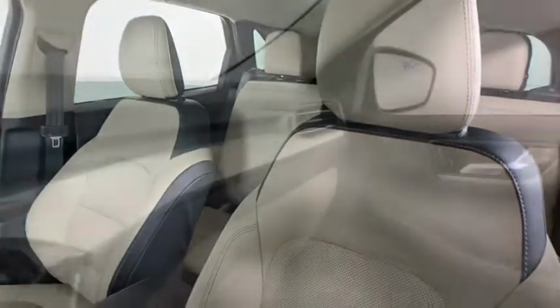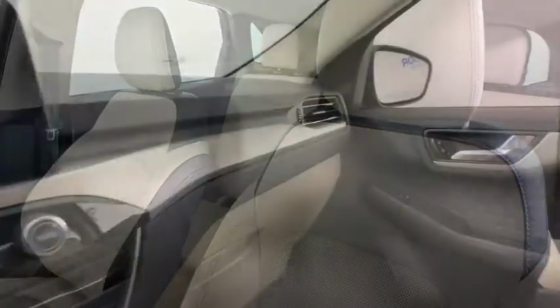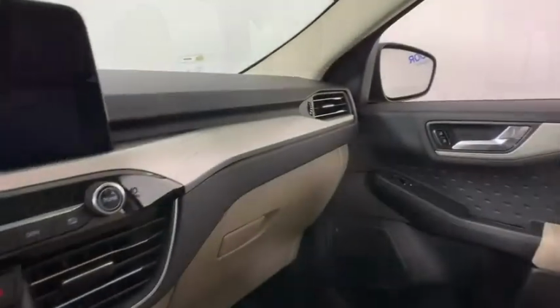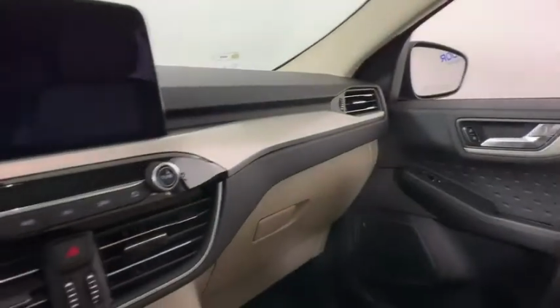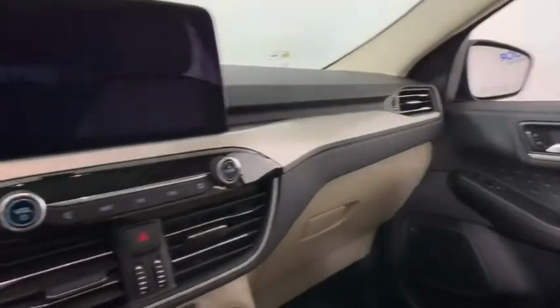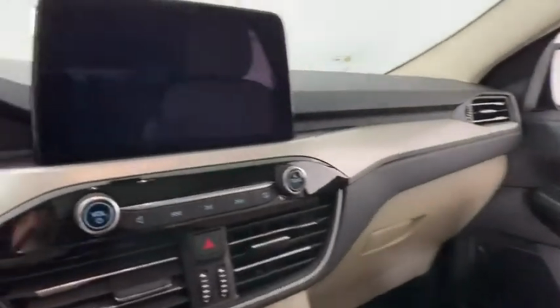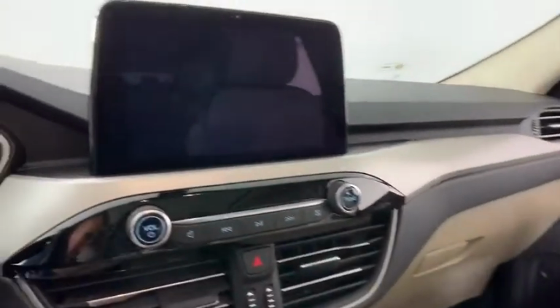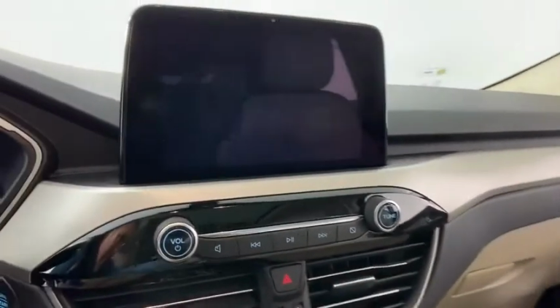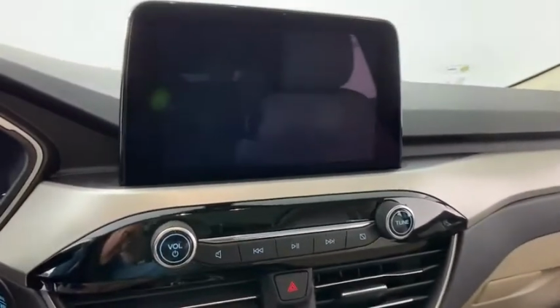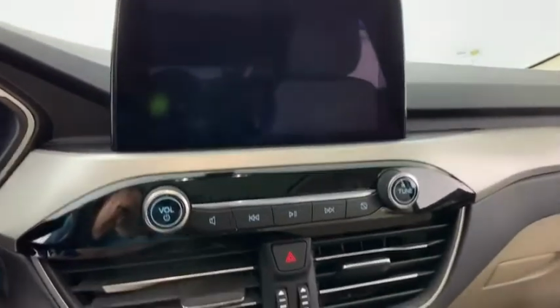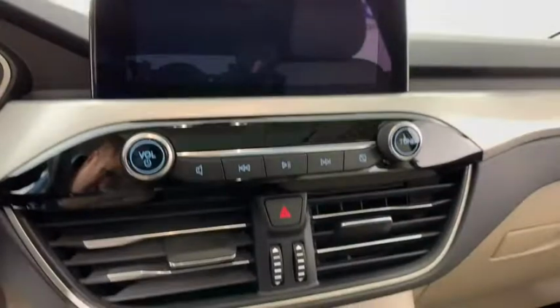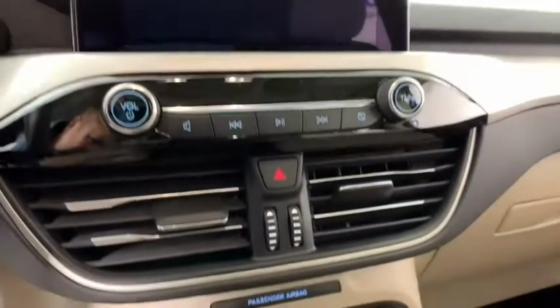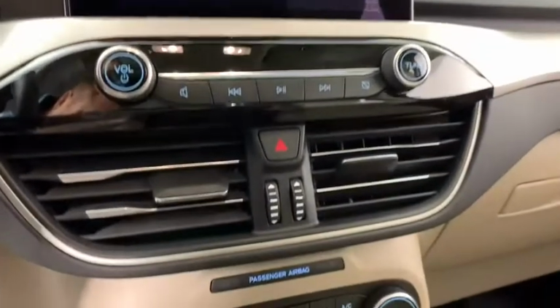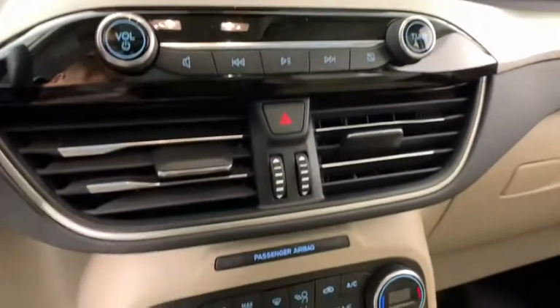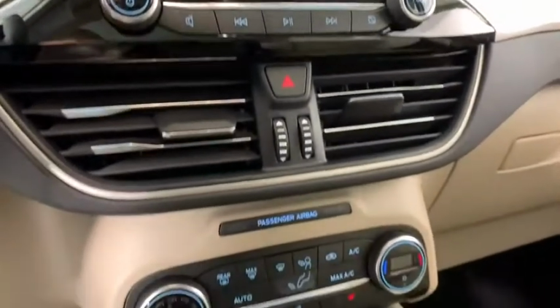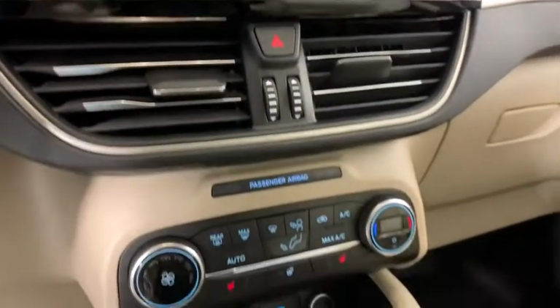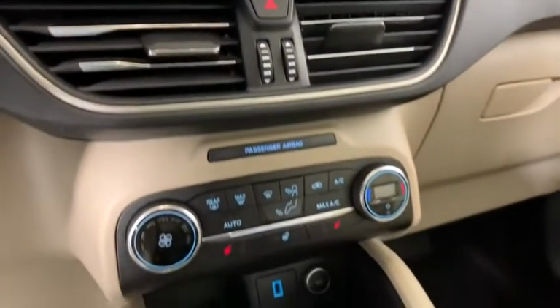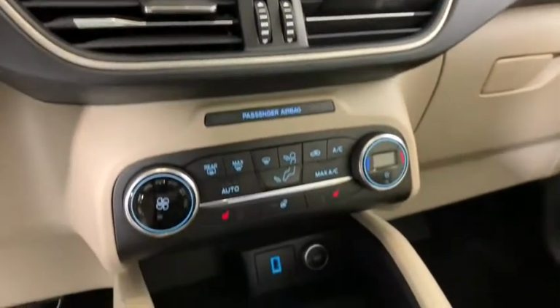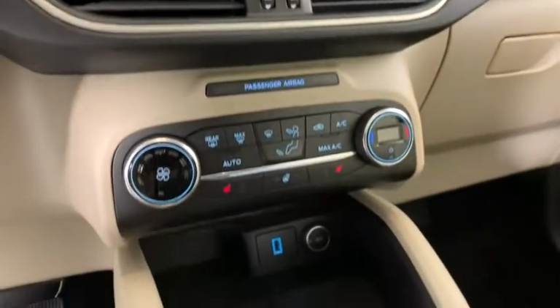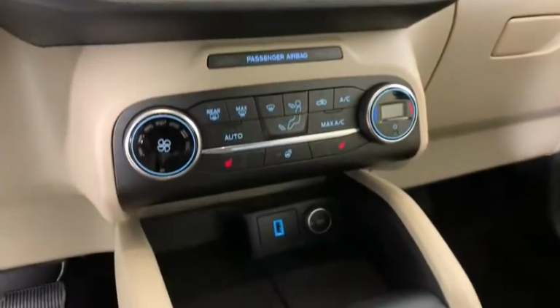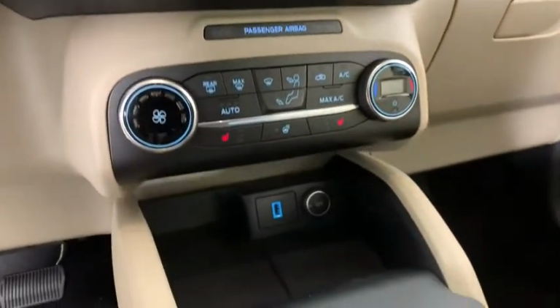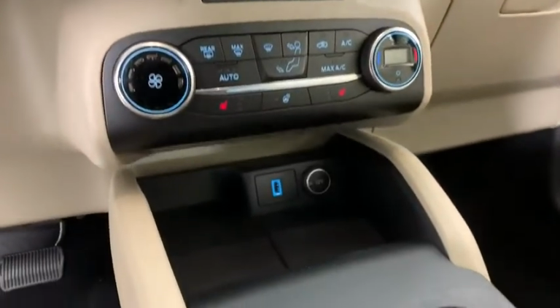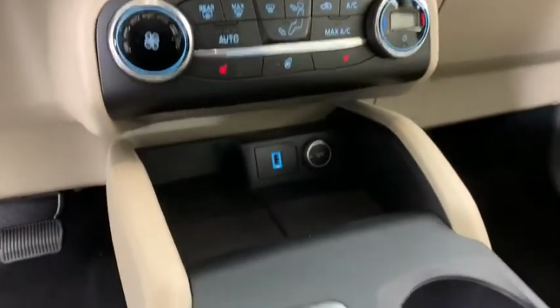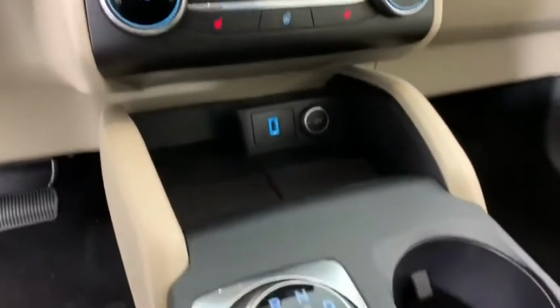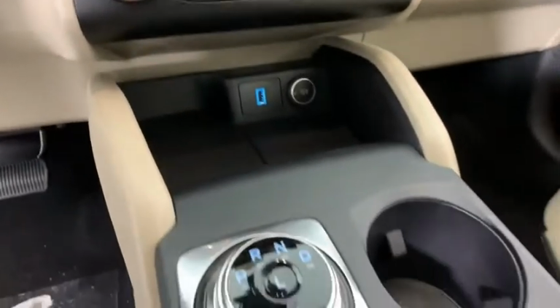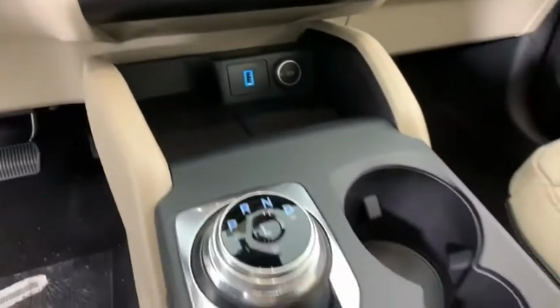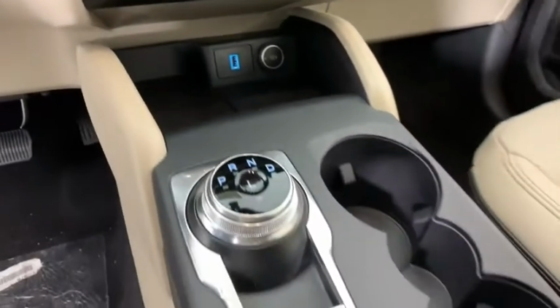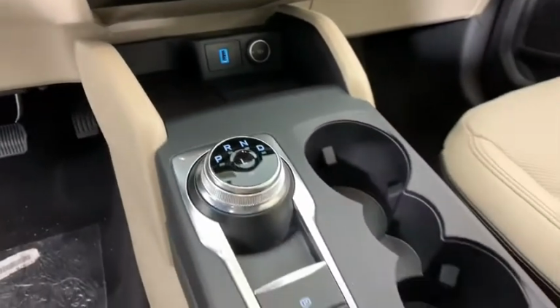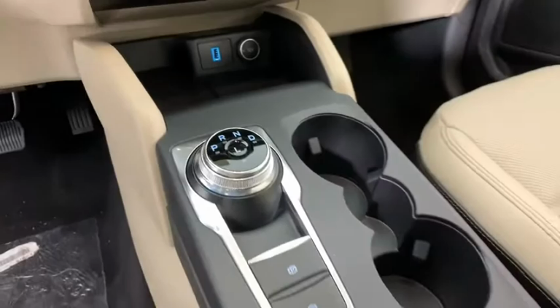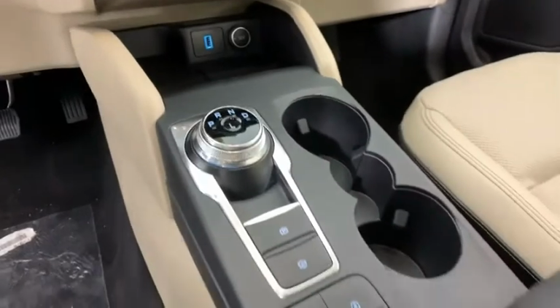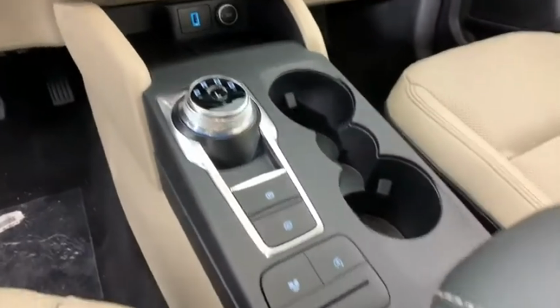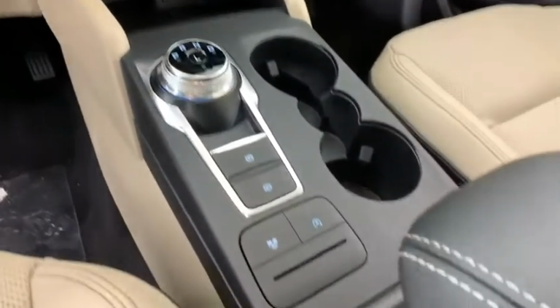Fog lights, compass, power windows, heated steering wheel, rear window defroster, trip computer, heated front seats, electronic stability control.